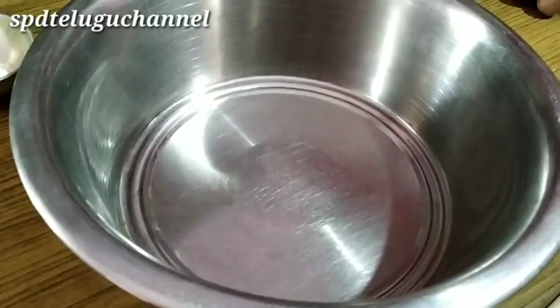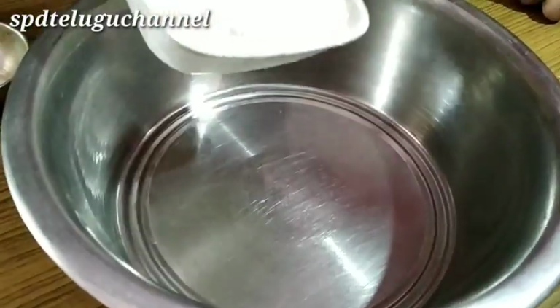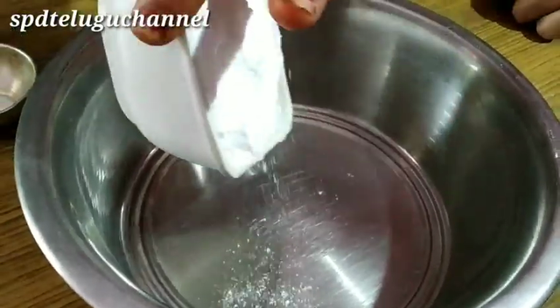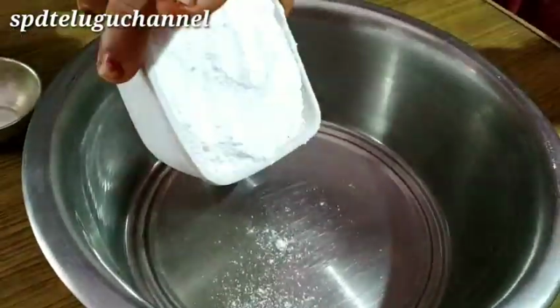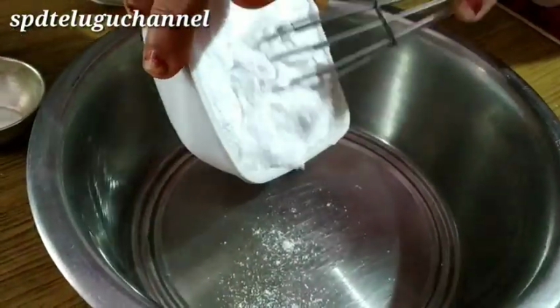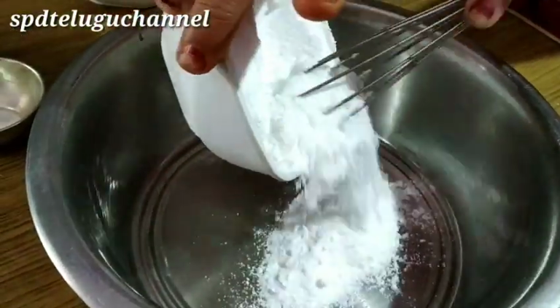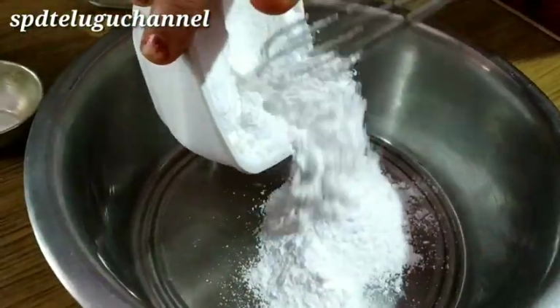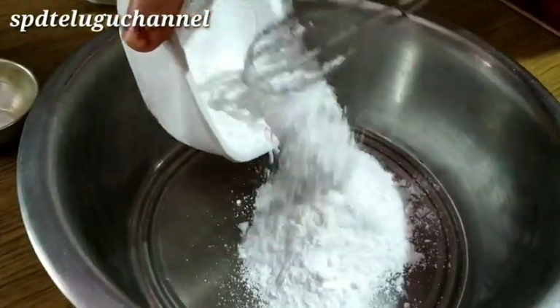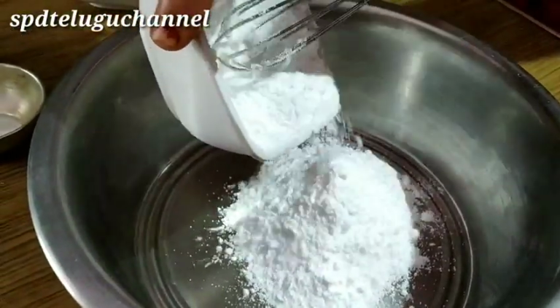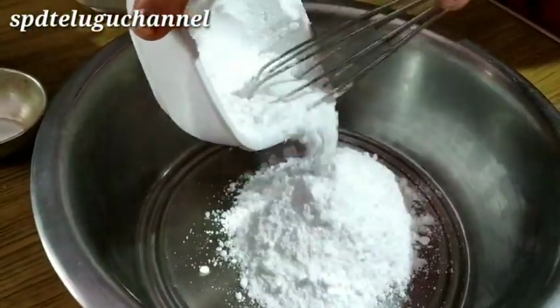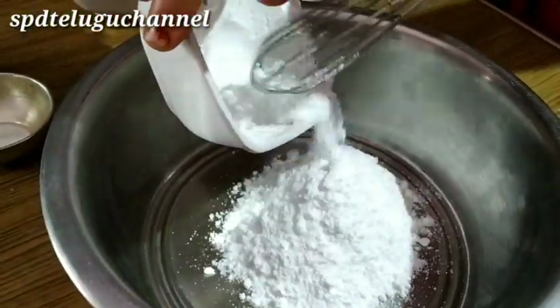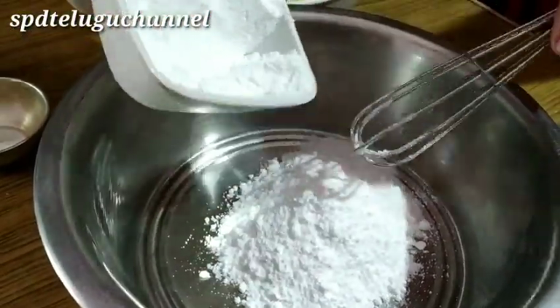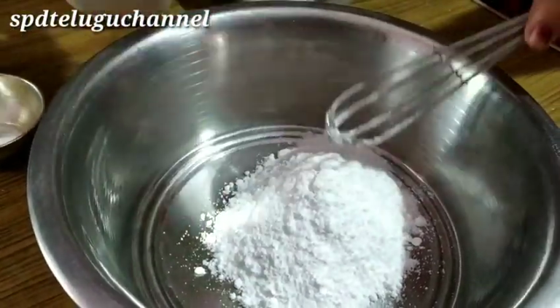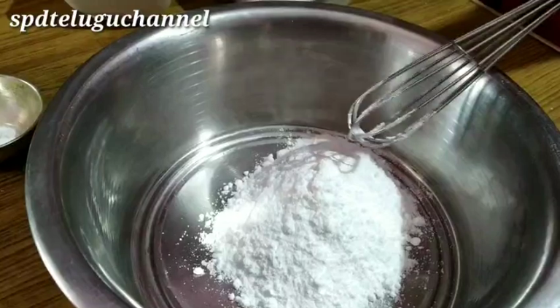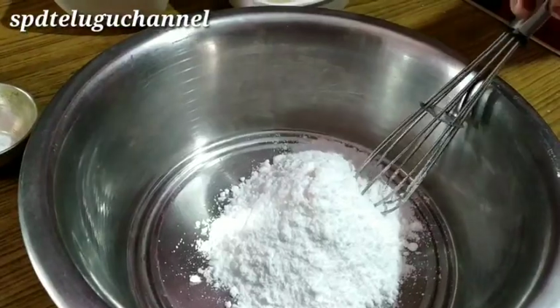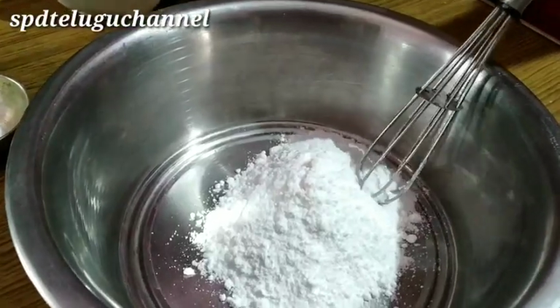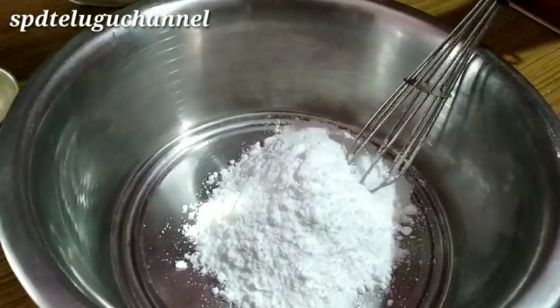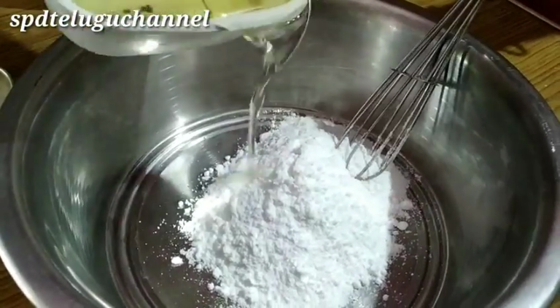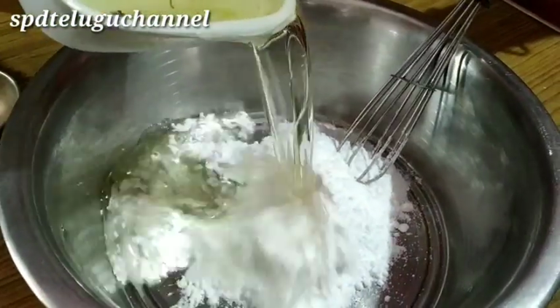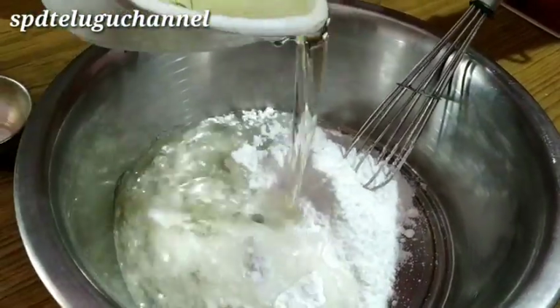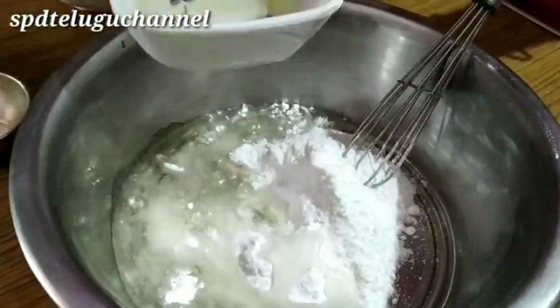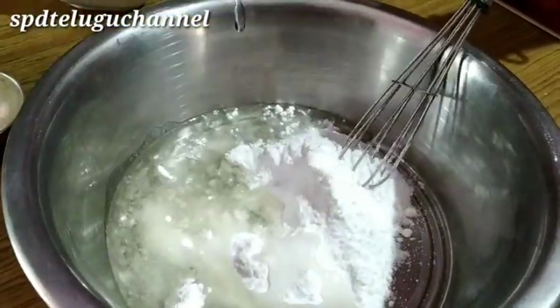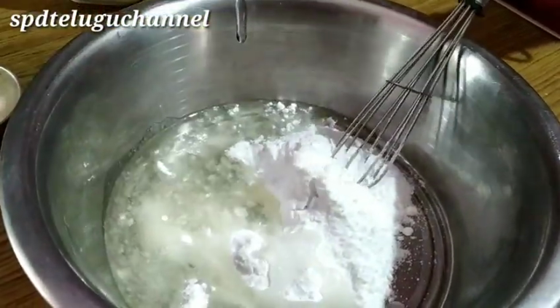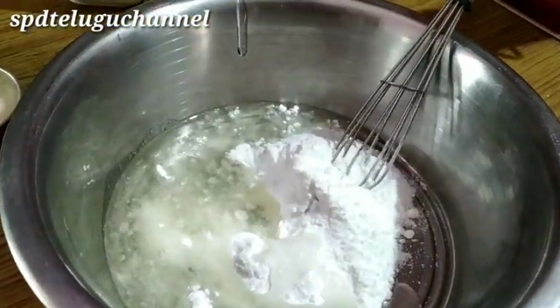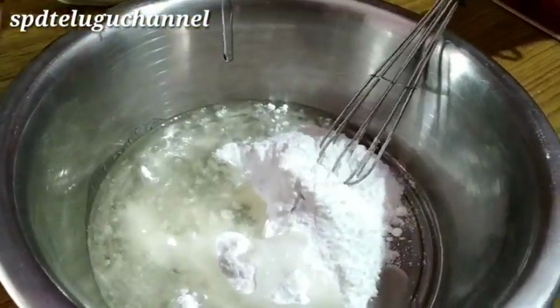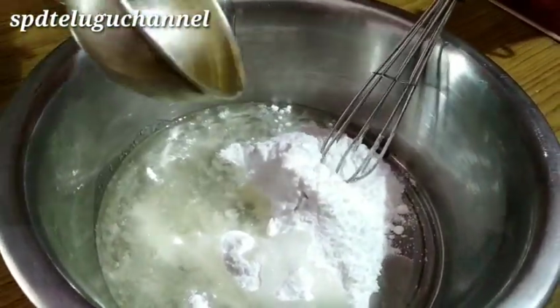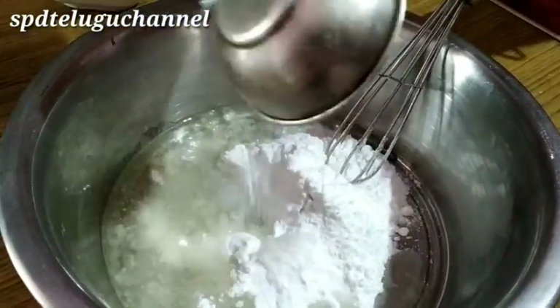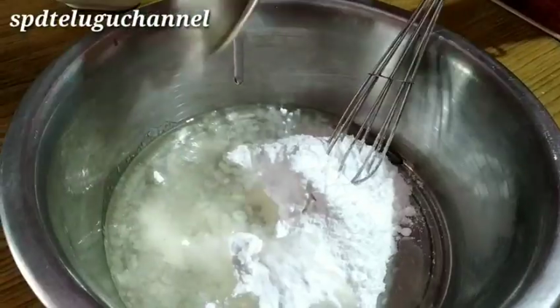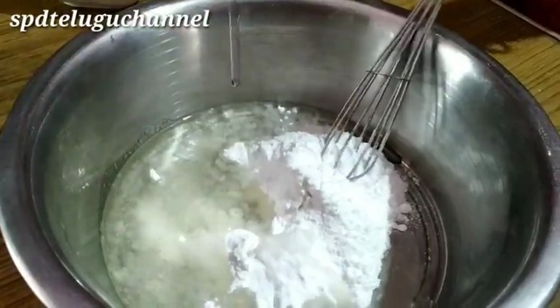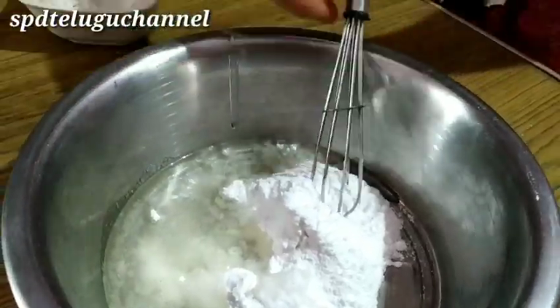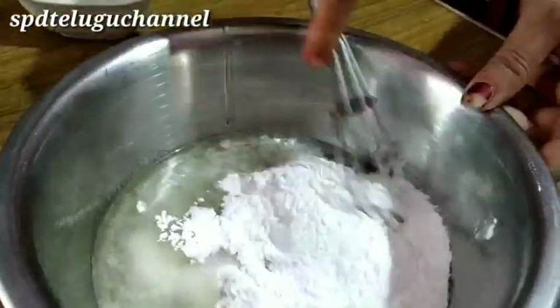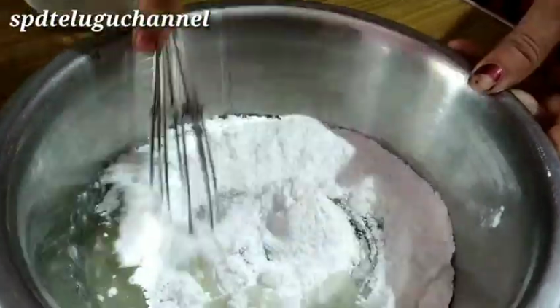First, put in a bowl 2 cups of sugar powder. Then add 1 cup of sugar and 1 cup of oil.